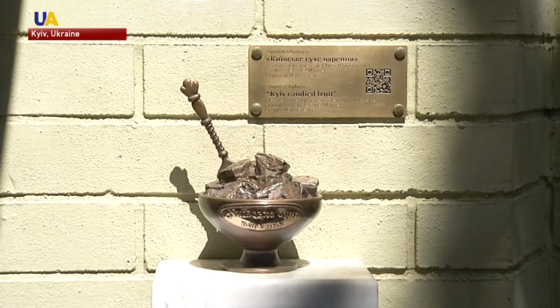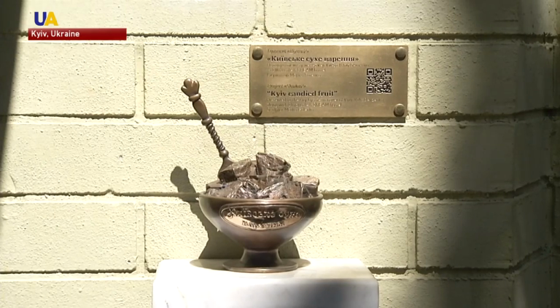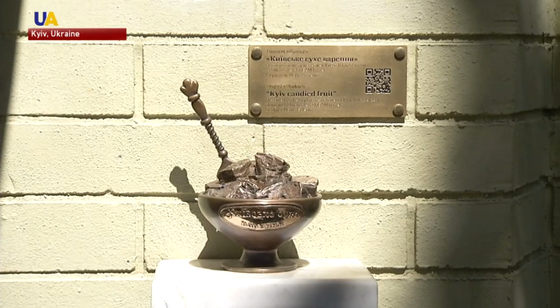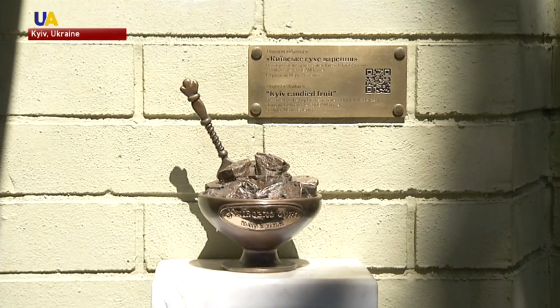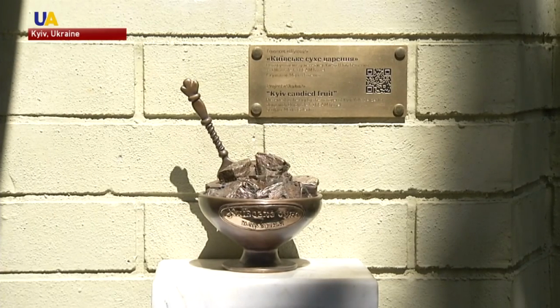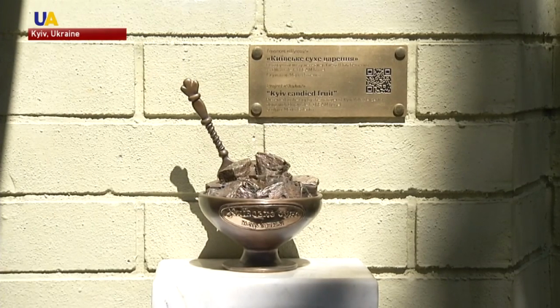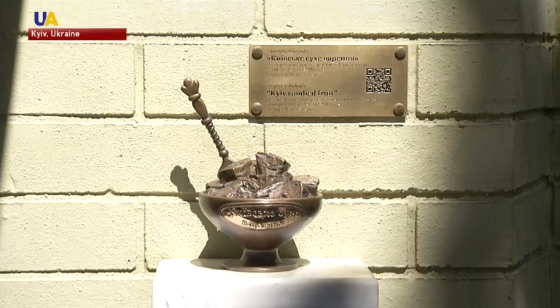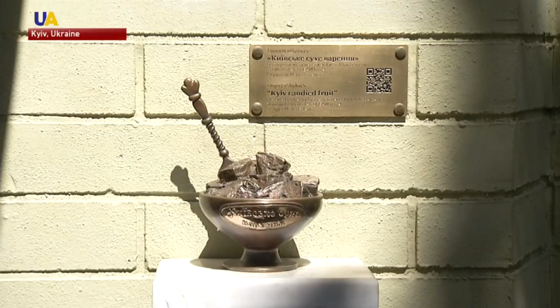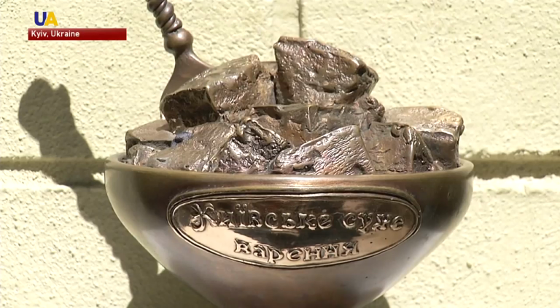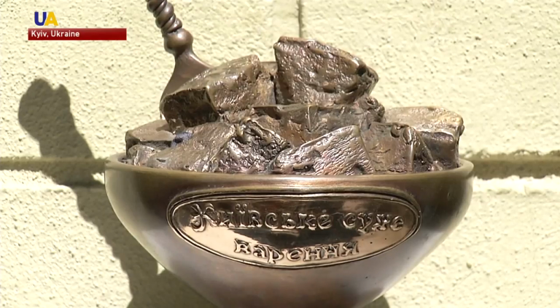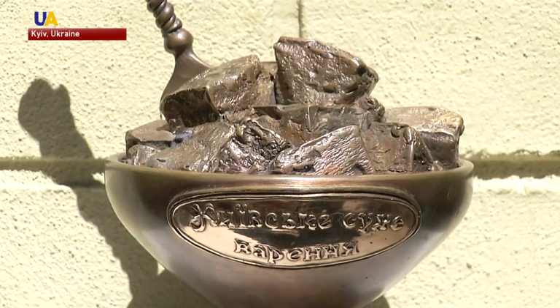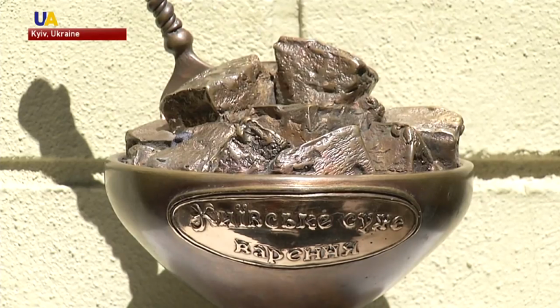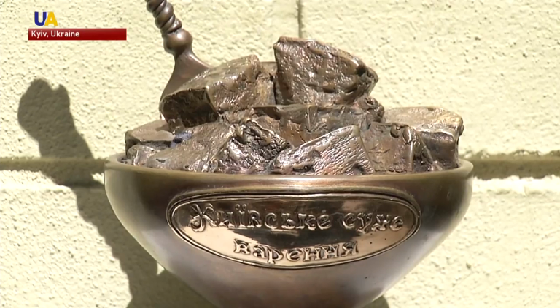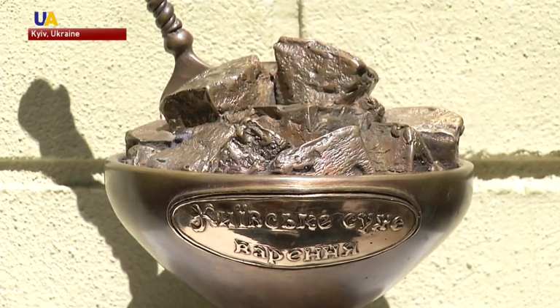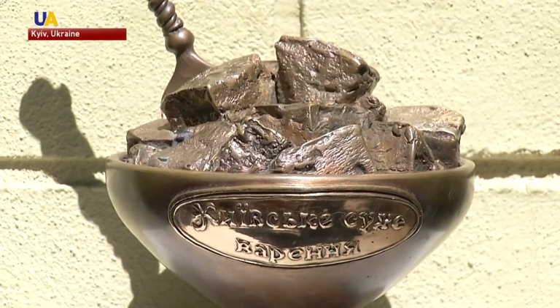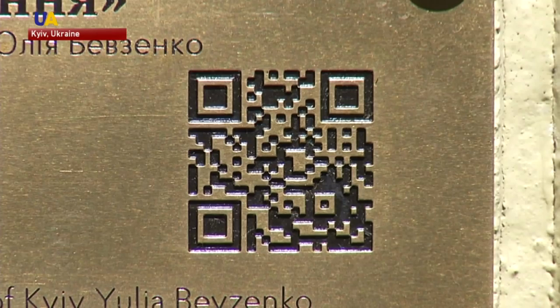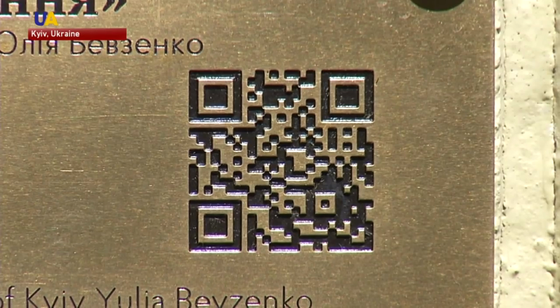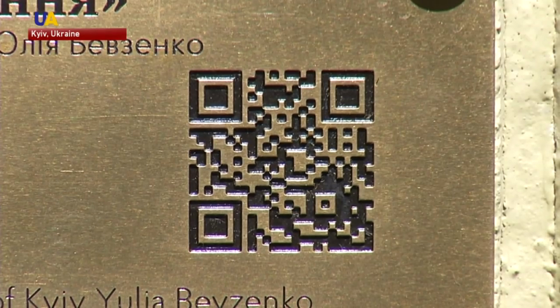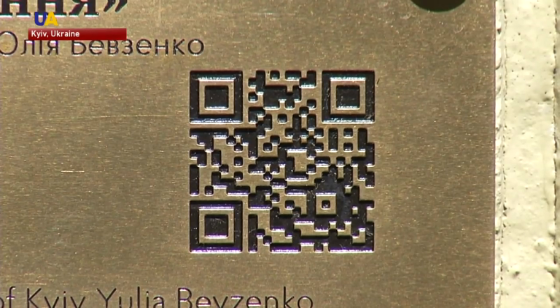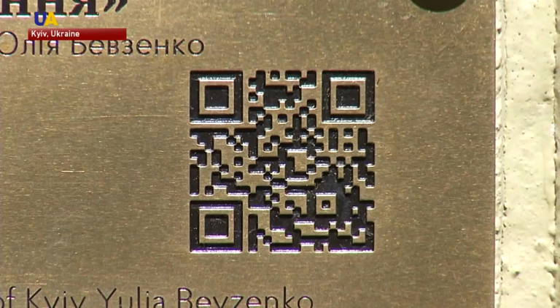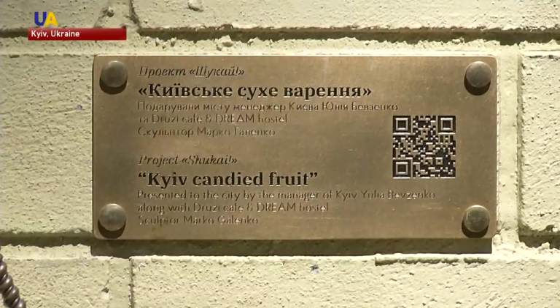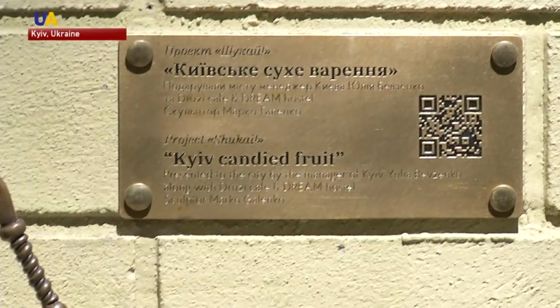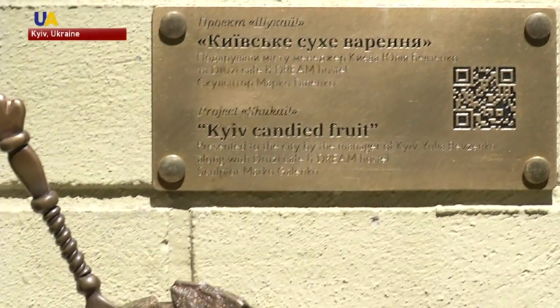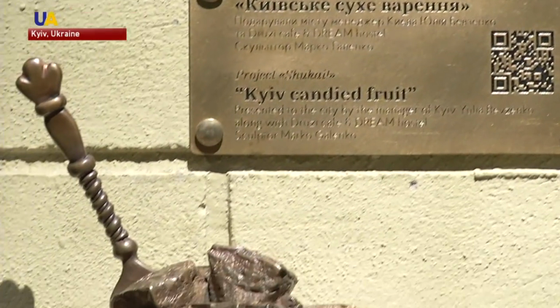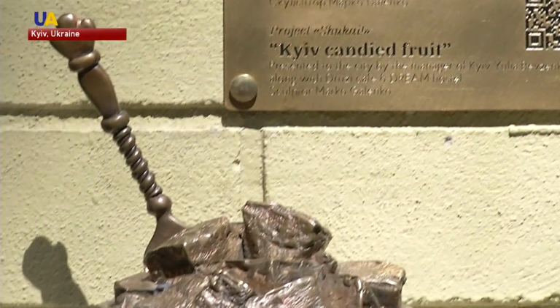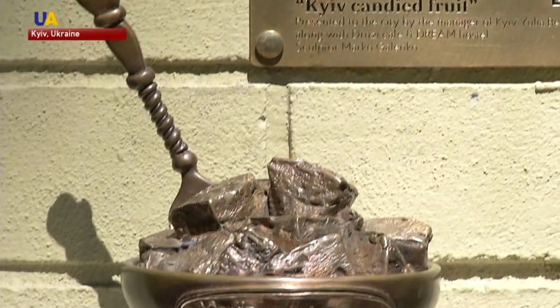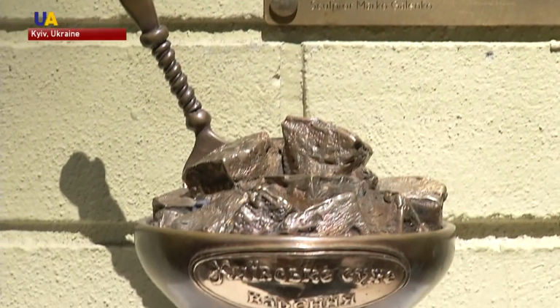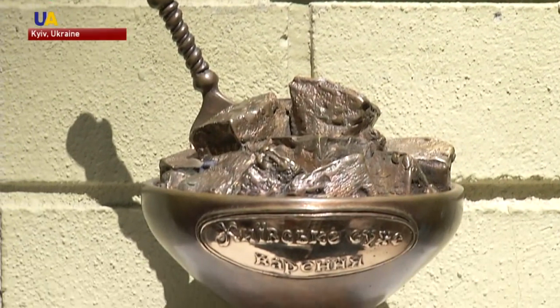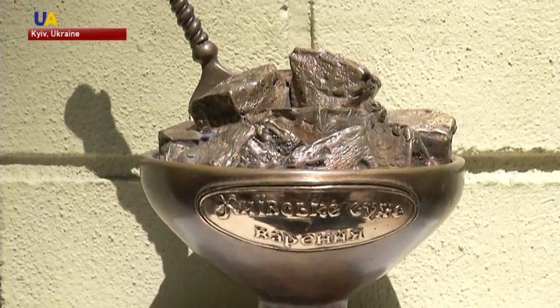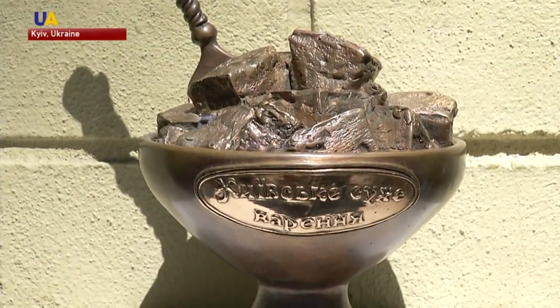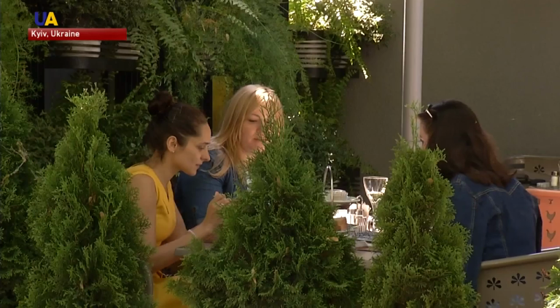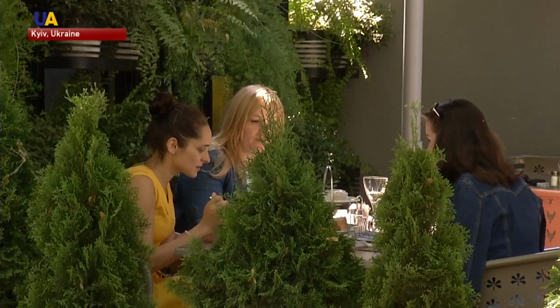Some of the miniatures look far more appetizing than the bricks. There's something called Kyiv's Dried Jam, and visitors are welcome to scan the QR code to find out why exactly the dried fruits used to be called this way, as well as how to get the recipe.